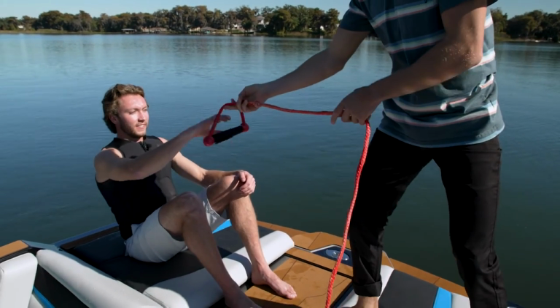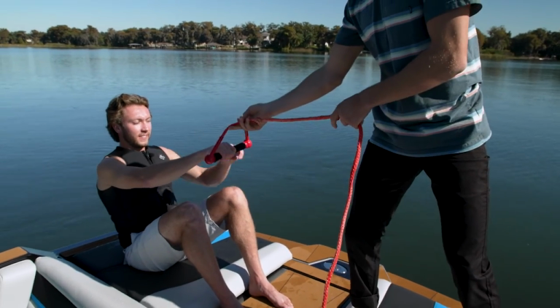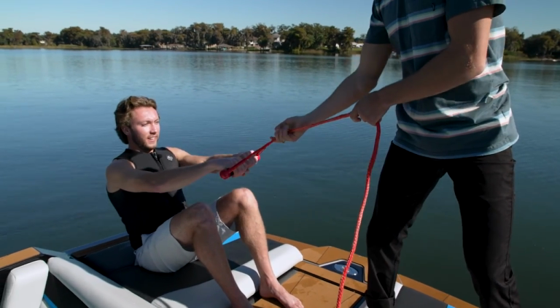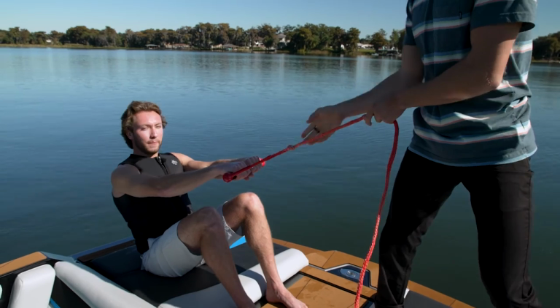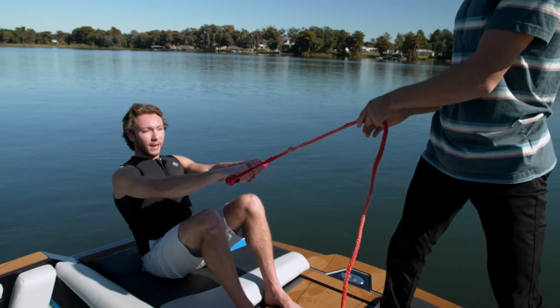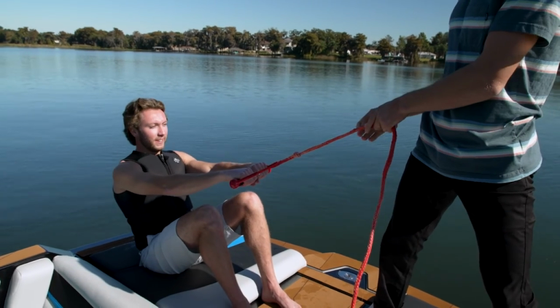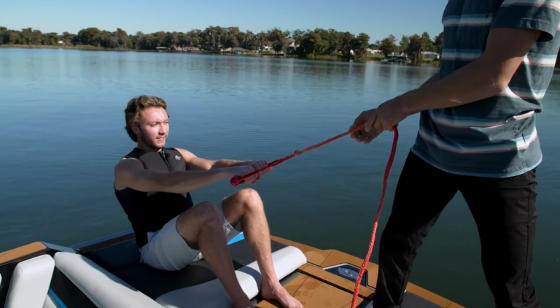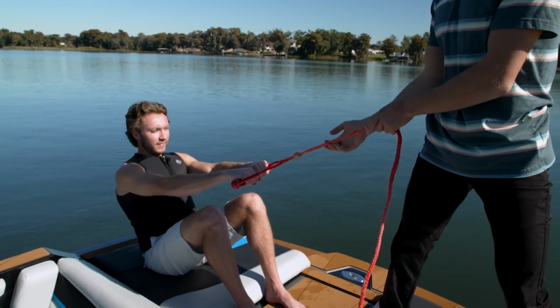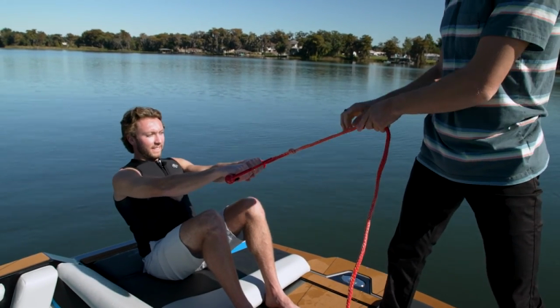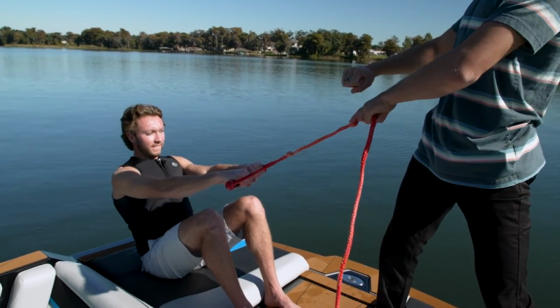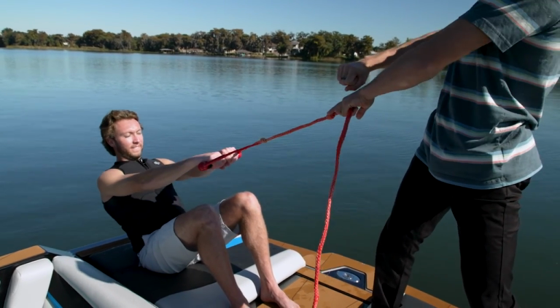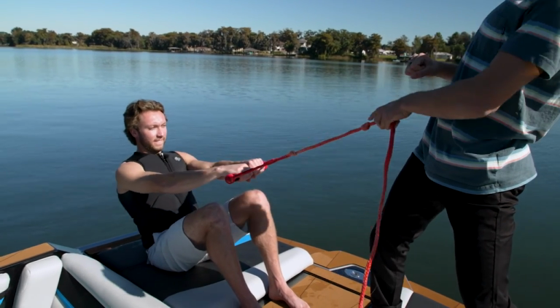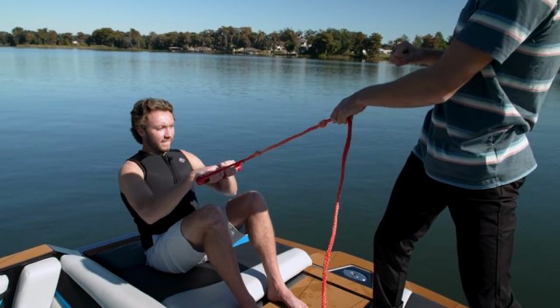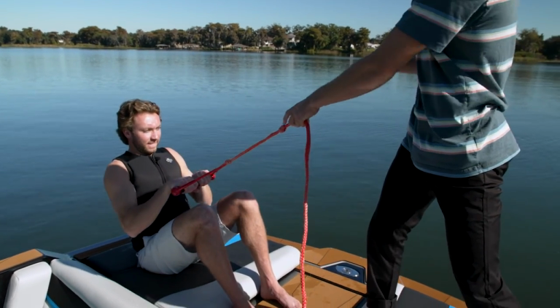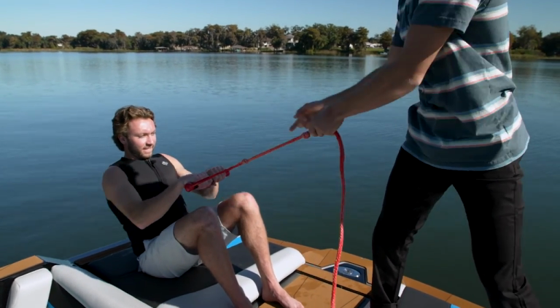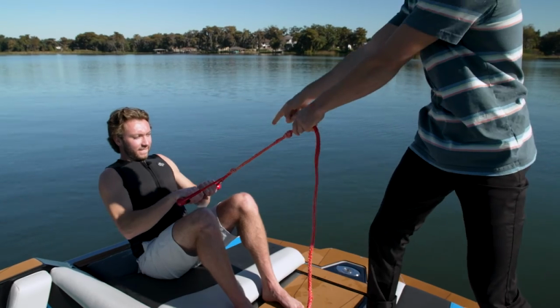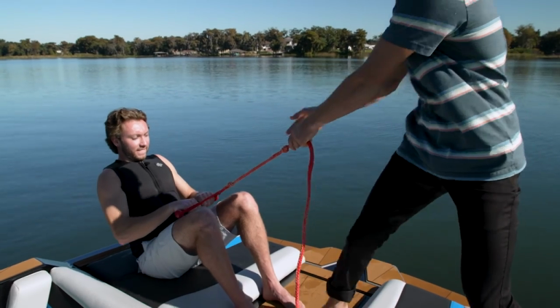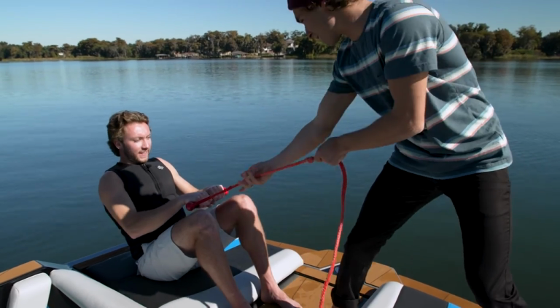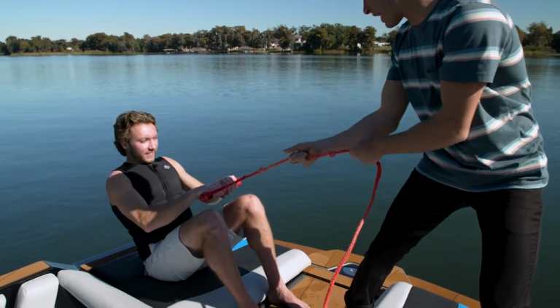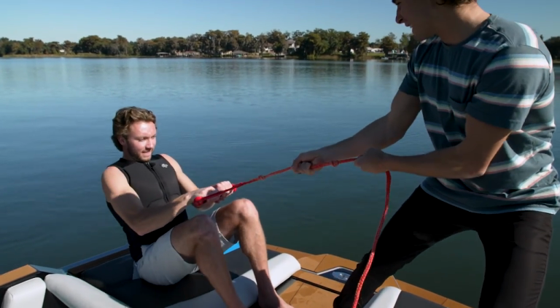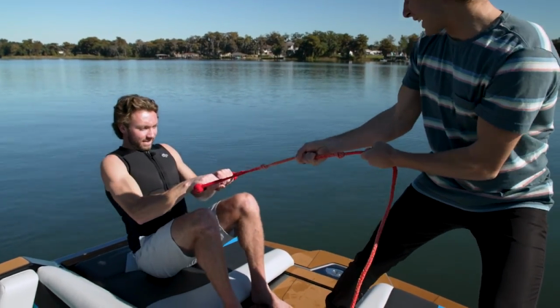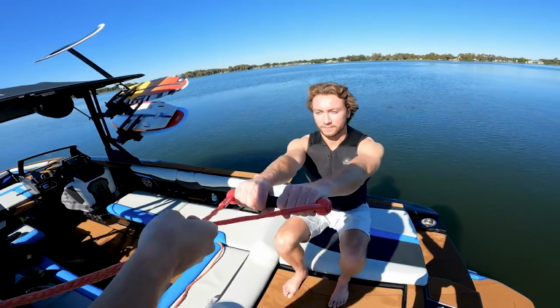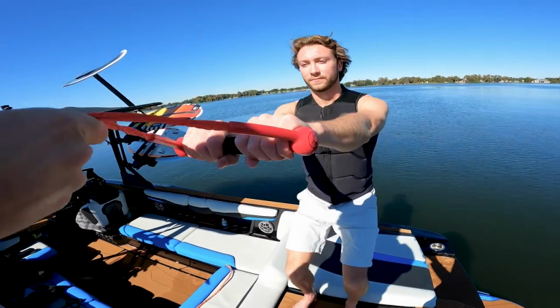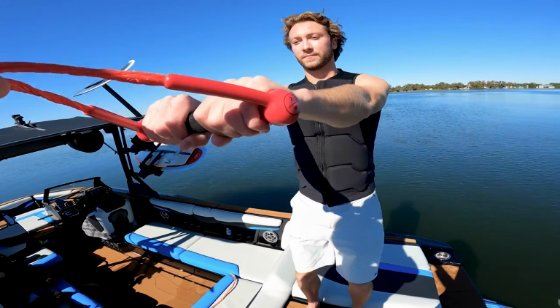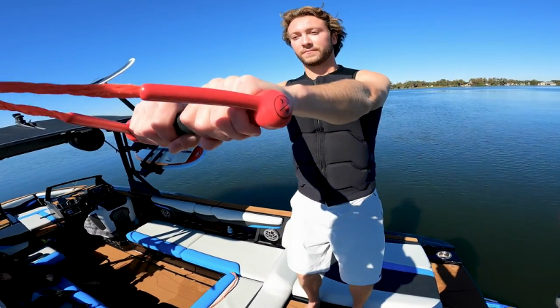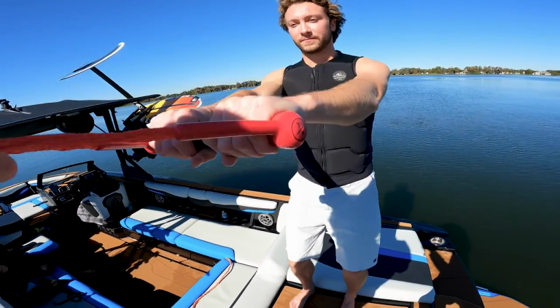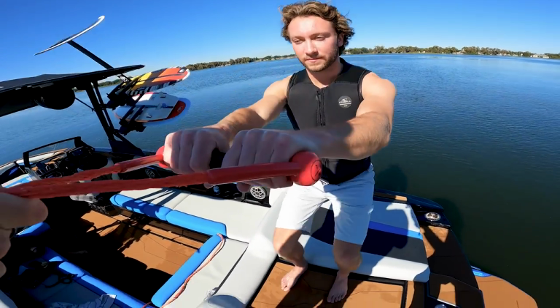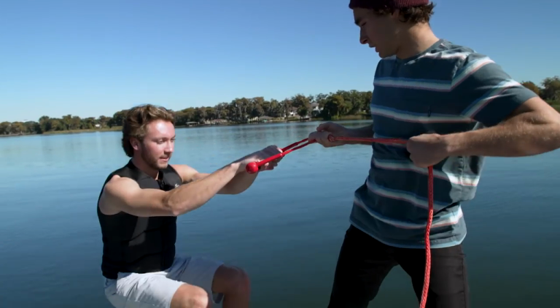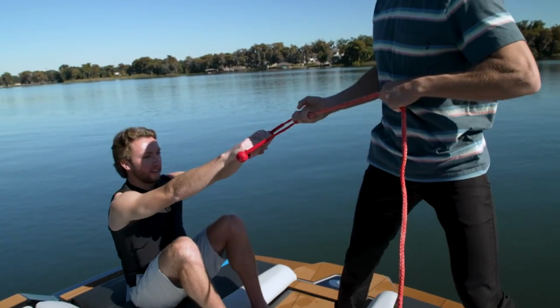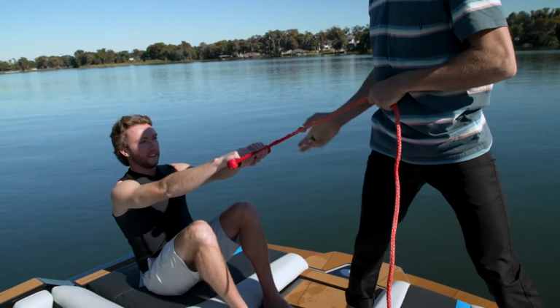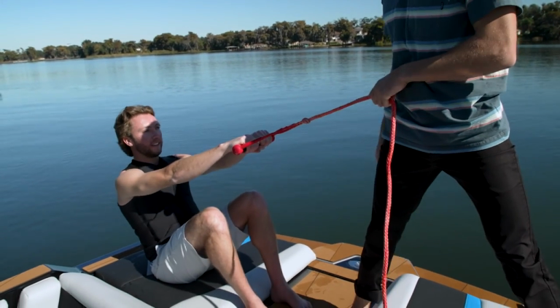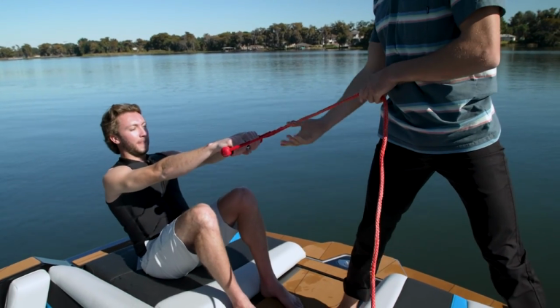To get started, have the rider sit on the sun pad with their knees bent, arms straight, and holding the handle. This helps imitate what a rider can expect to feel when they get in the water. Pull the other end of the handle and tell them to come up with you as you pull on the line.